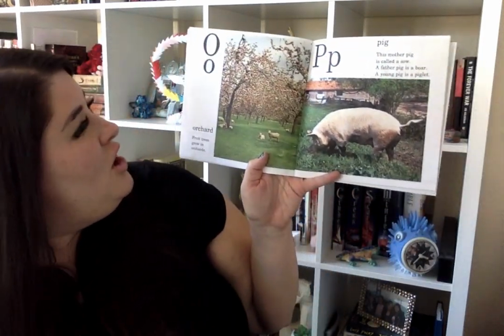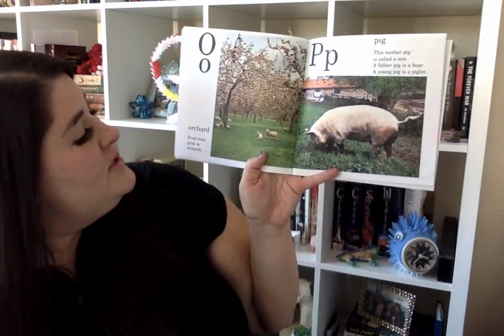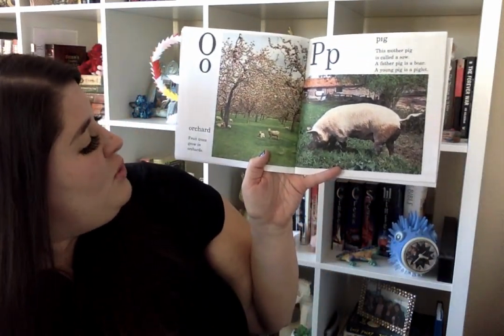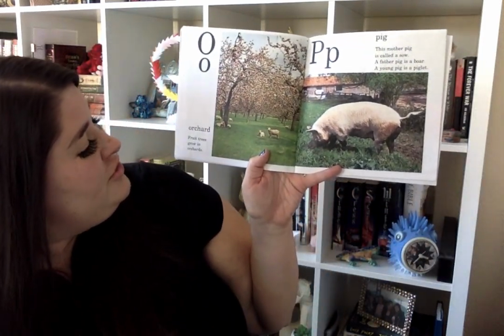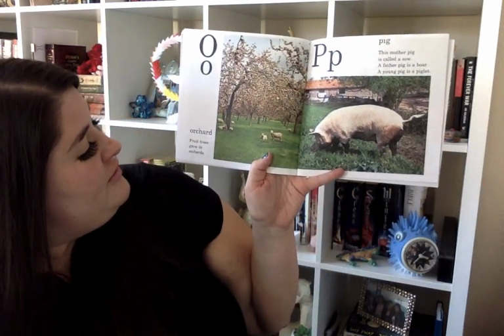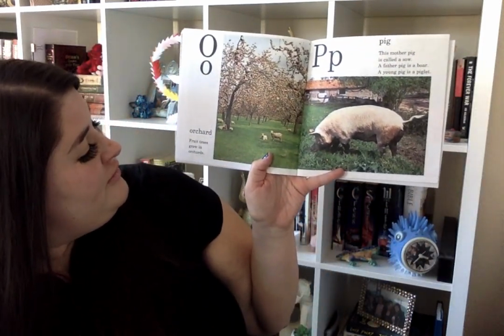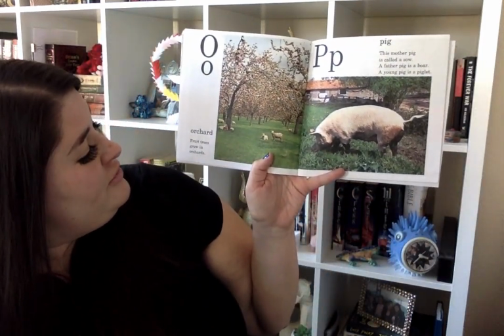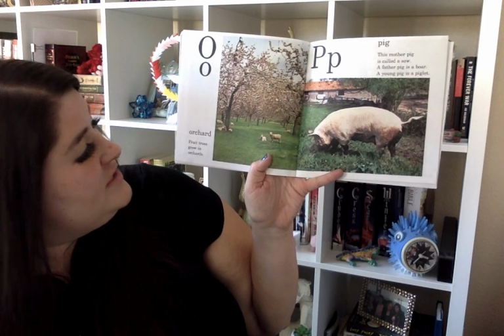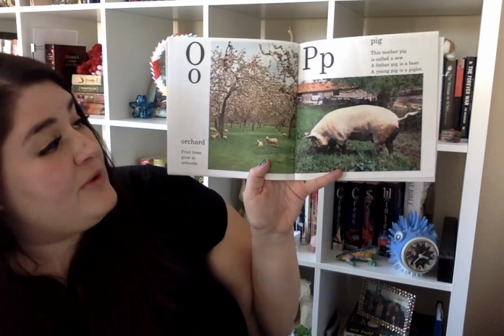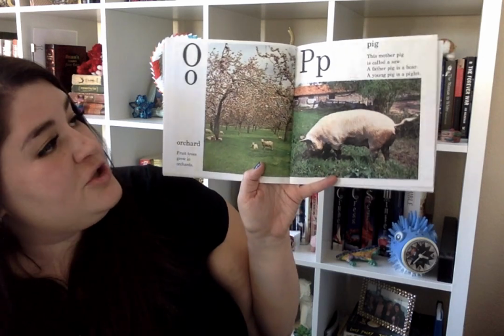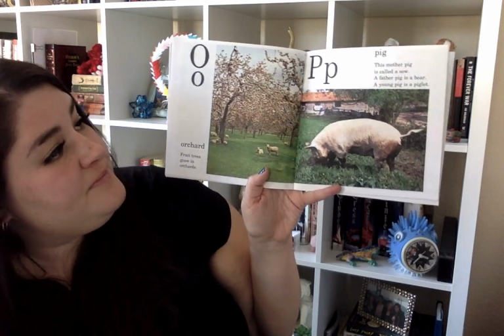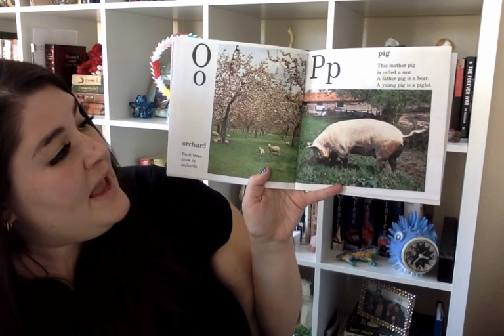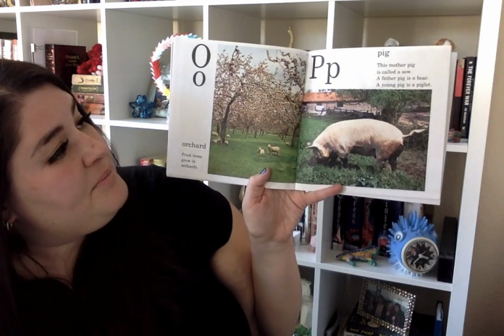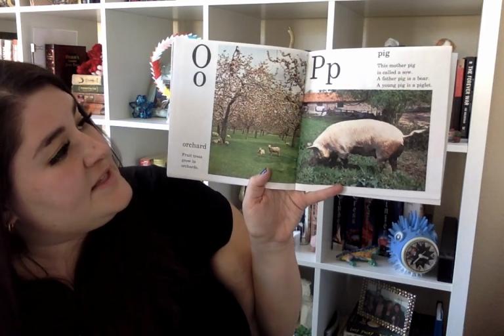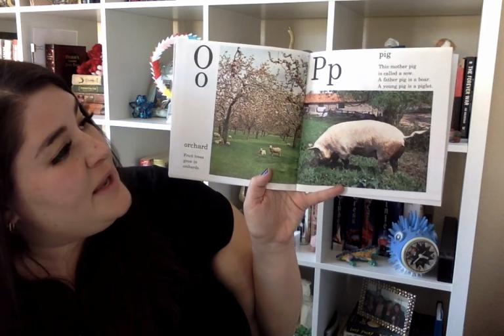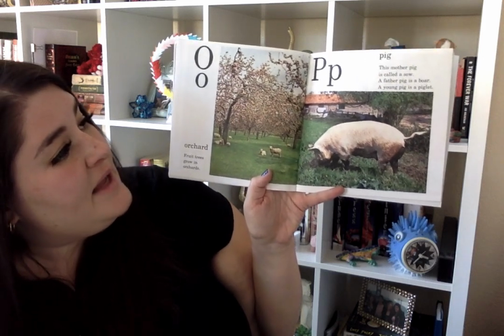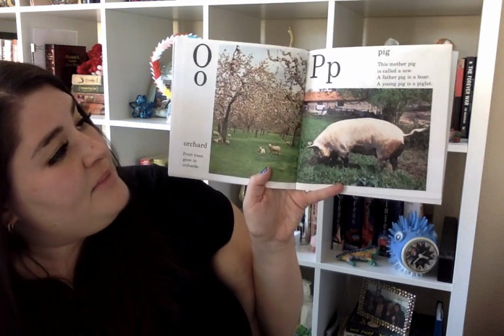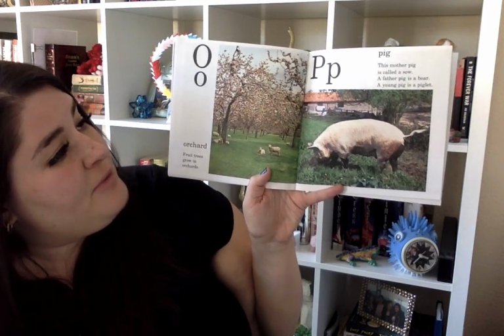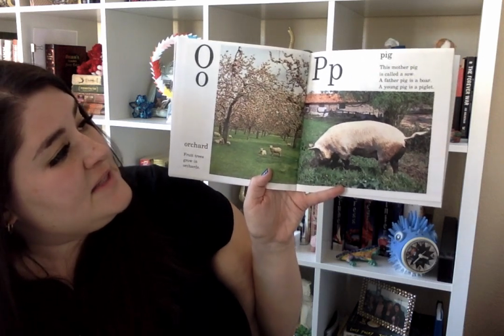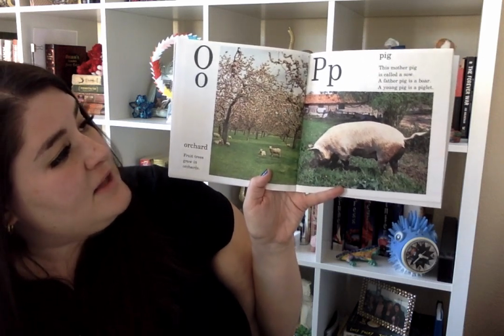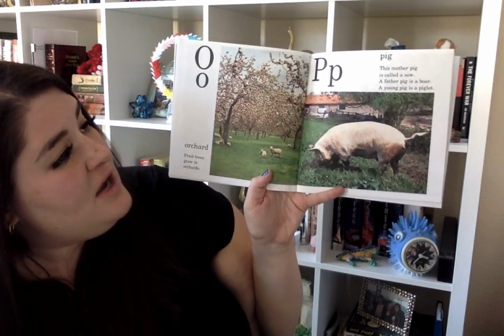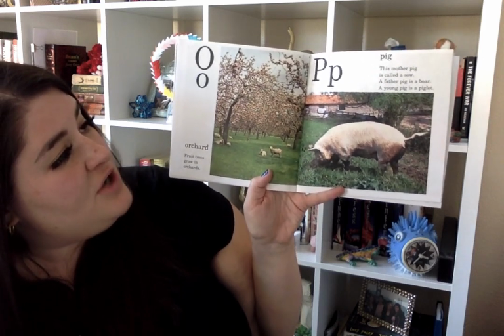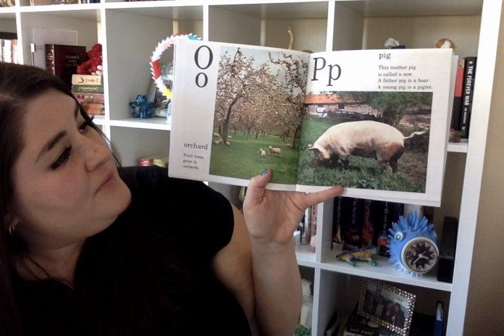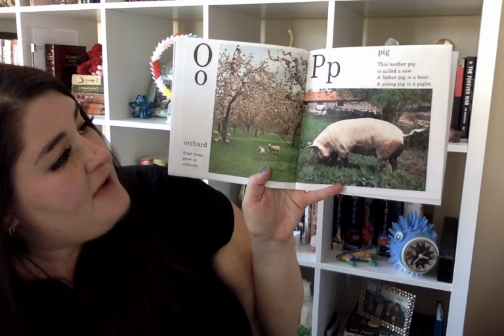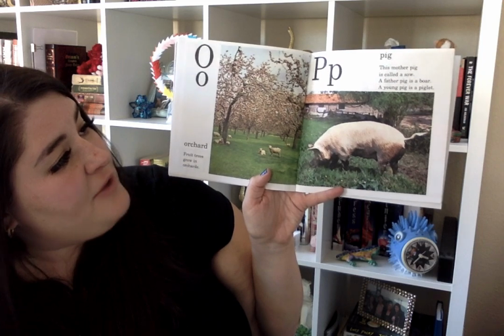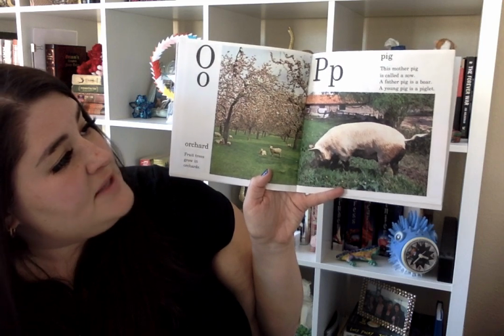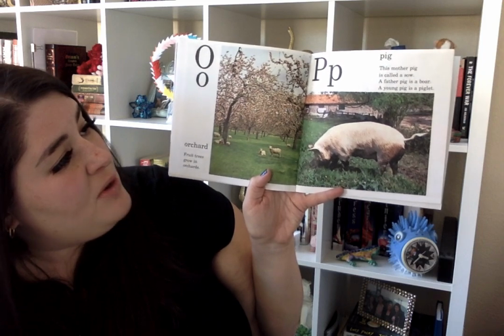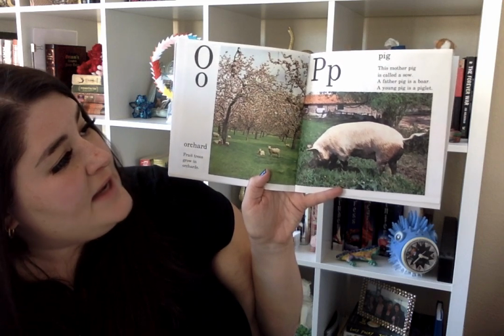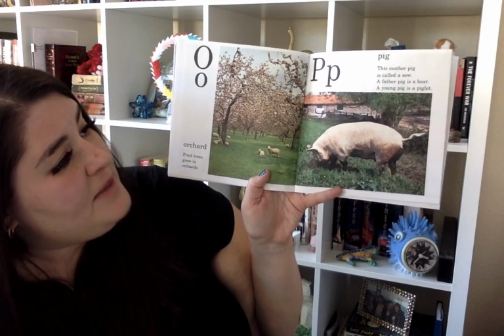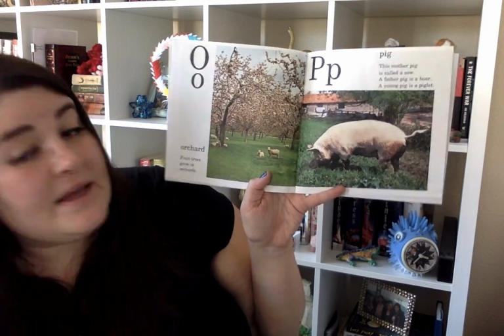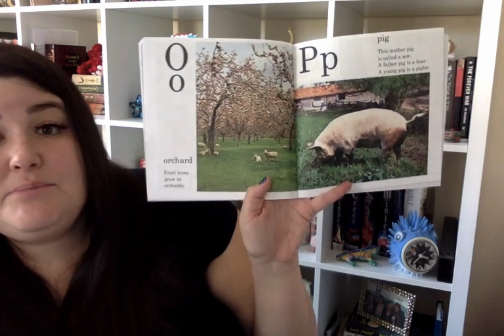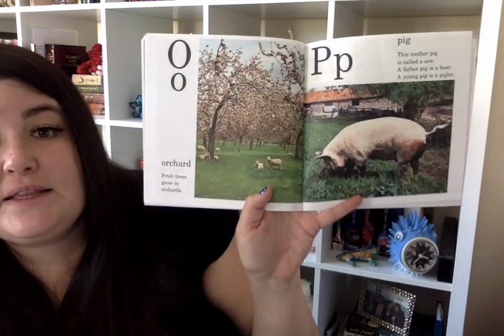O is for orchard. Fruit trees grow in the orchard. And P is for pig. The mother pig is called a sow. A father pig is a boar. And a young pig is a piglet.